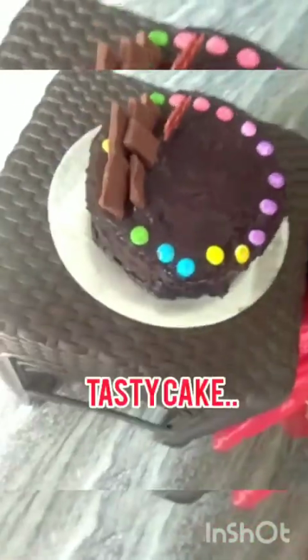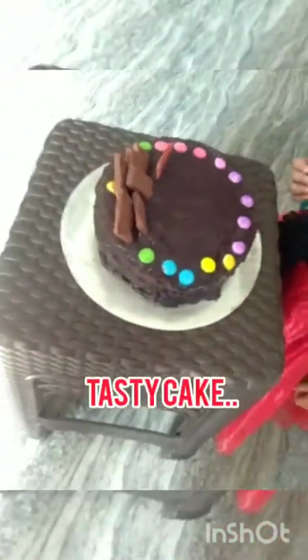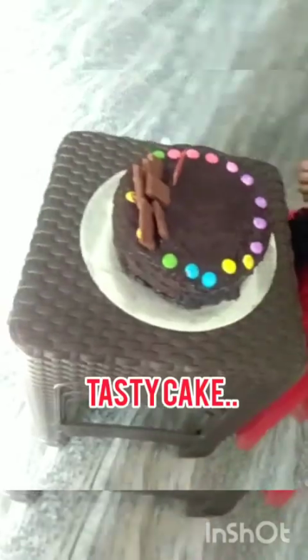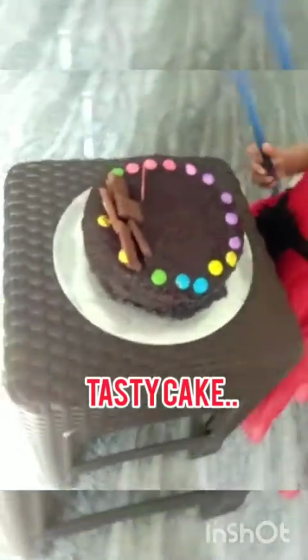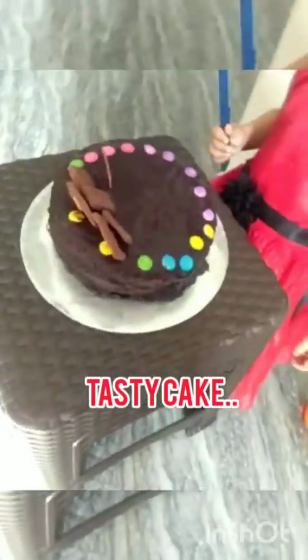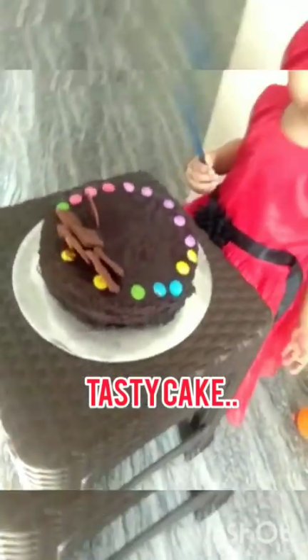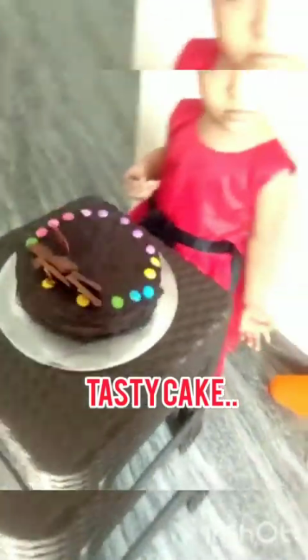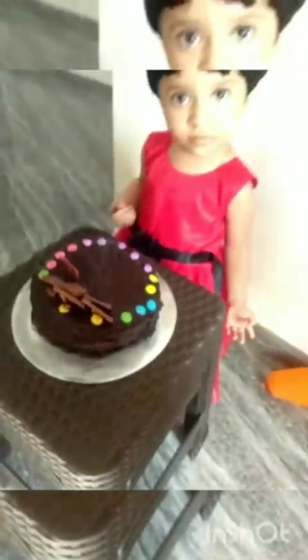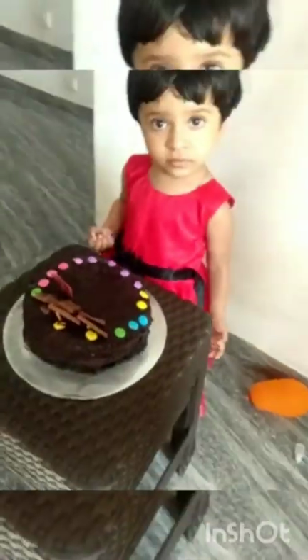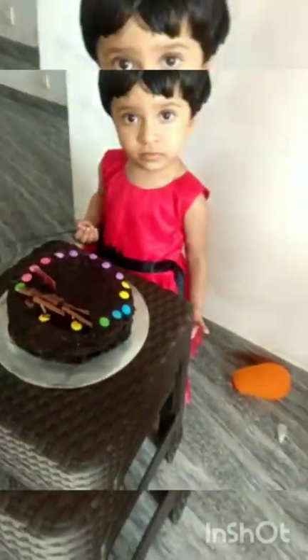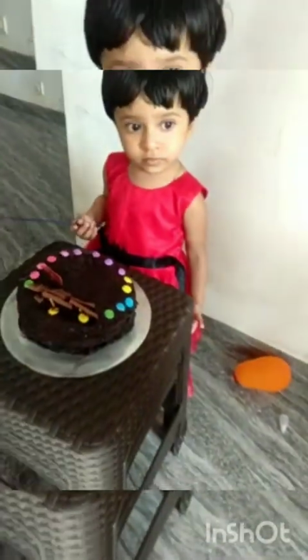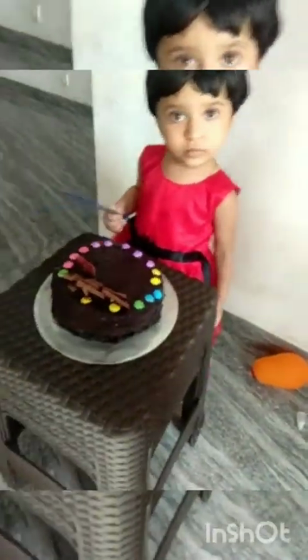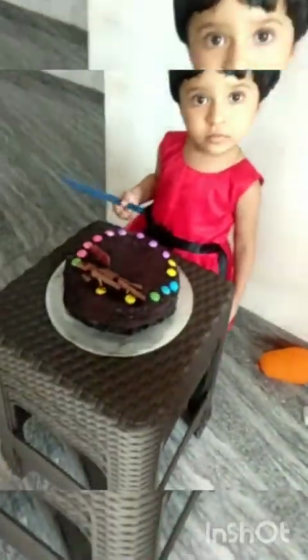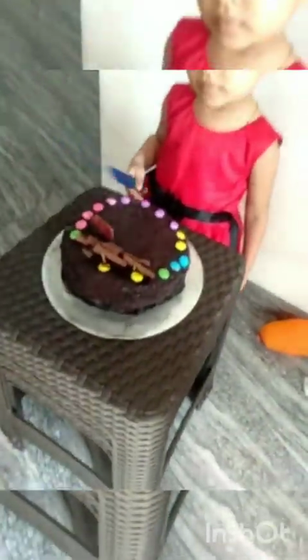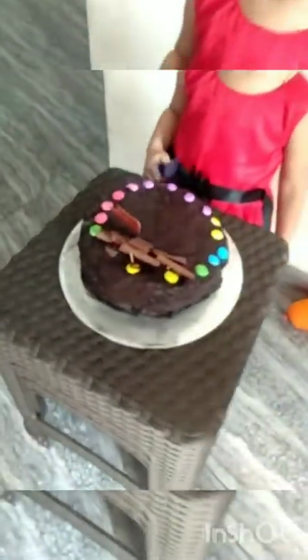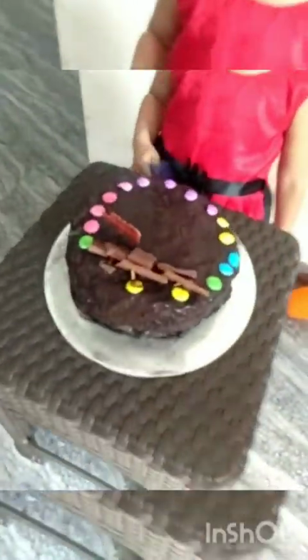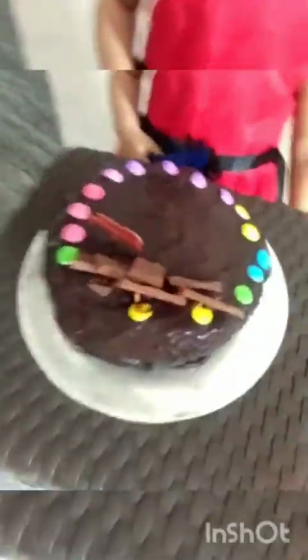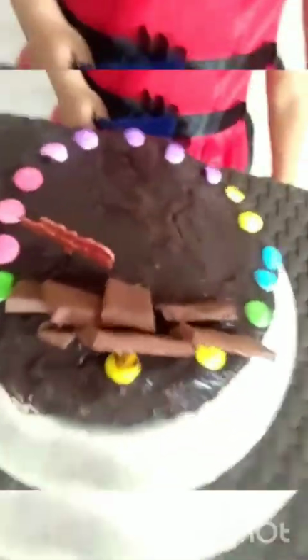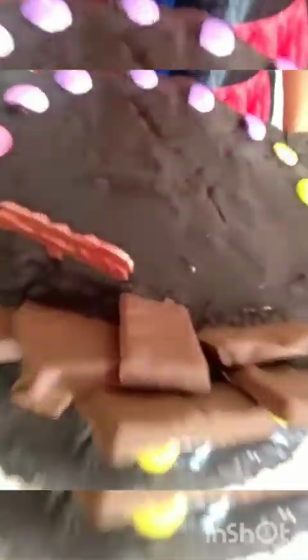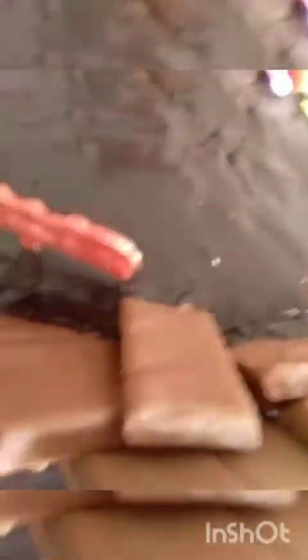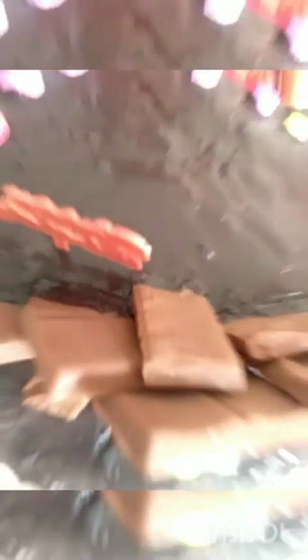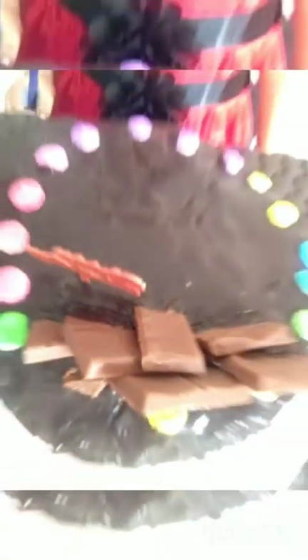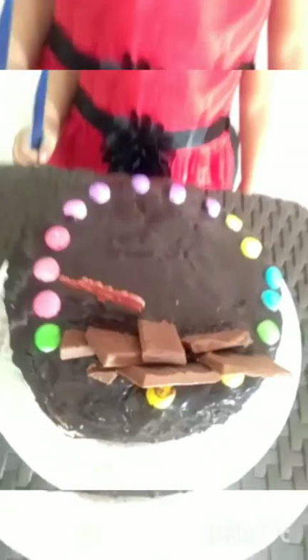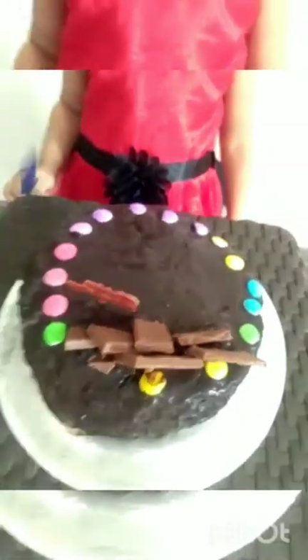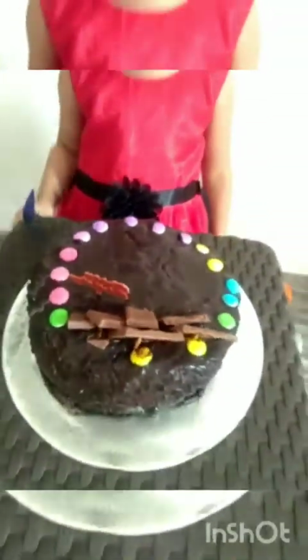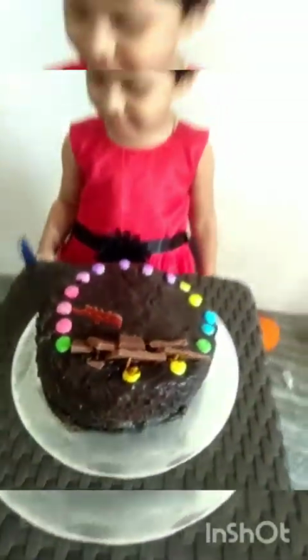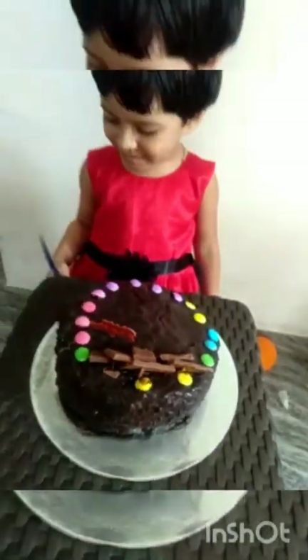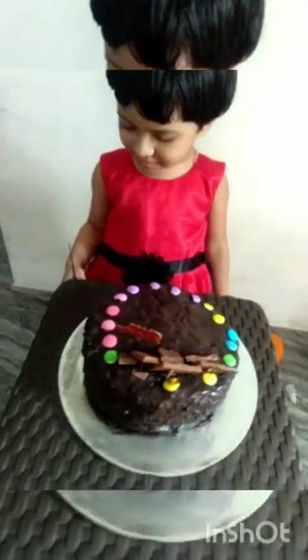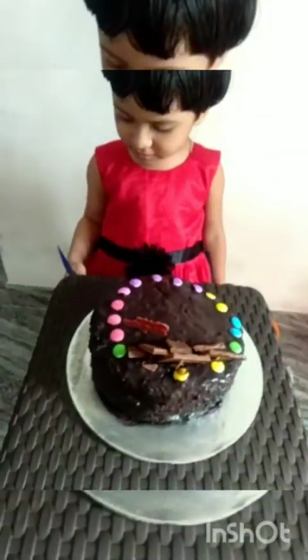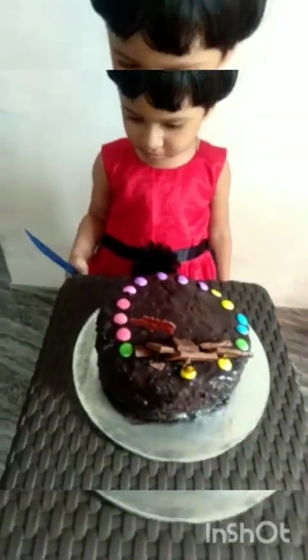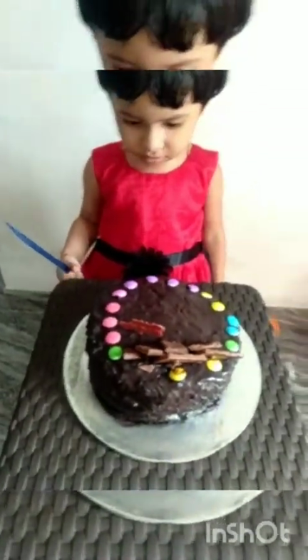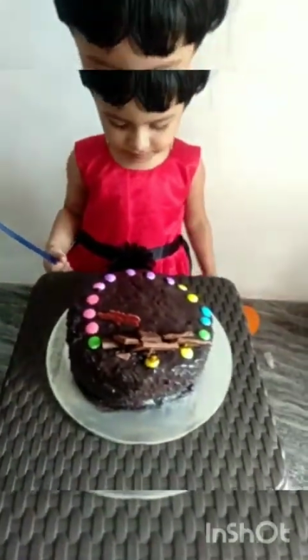Guys, can you keep working? The time is okay. If you are making cake and you want to make cake, then we will make cake.